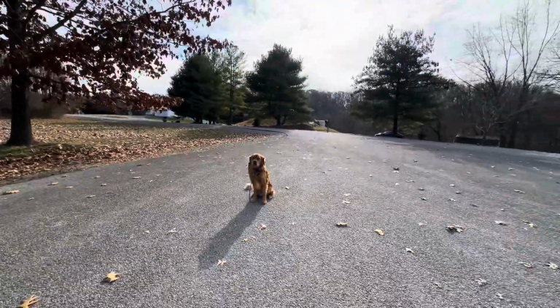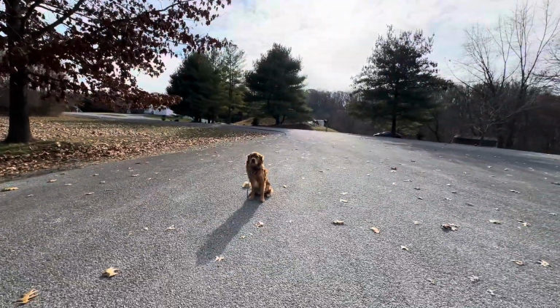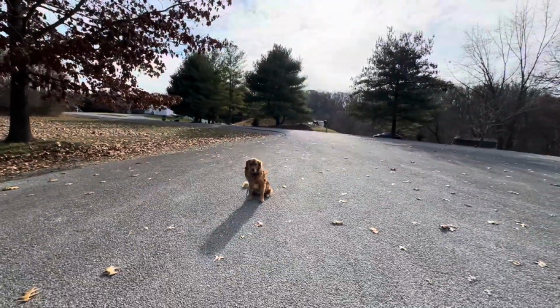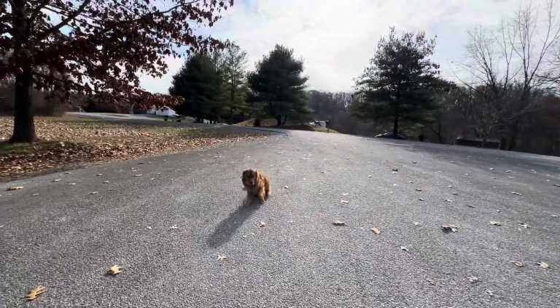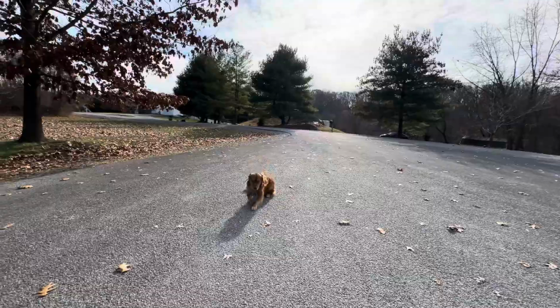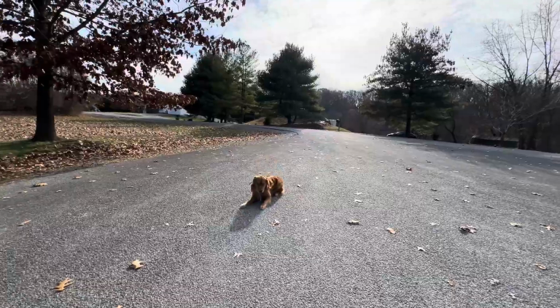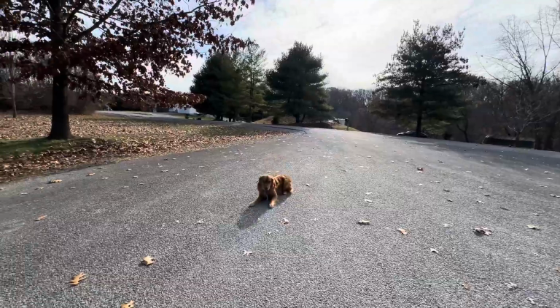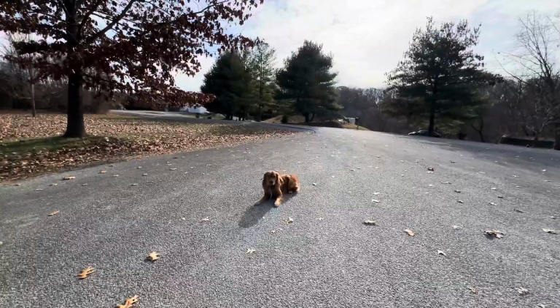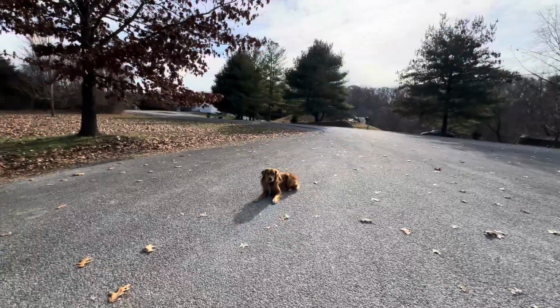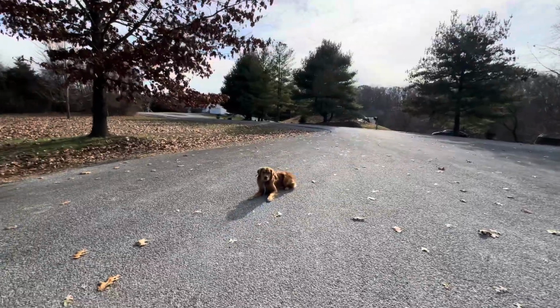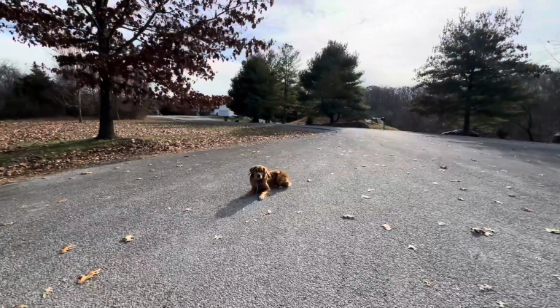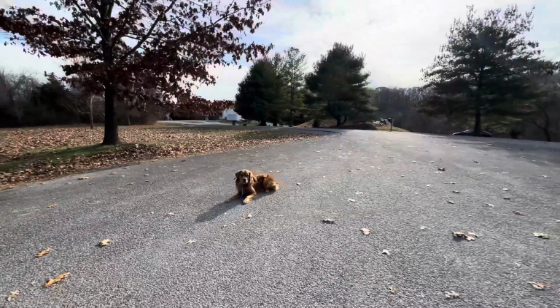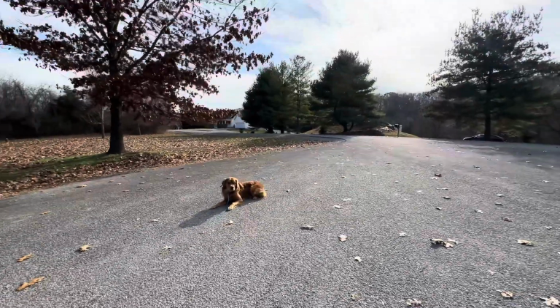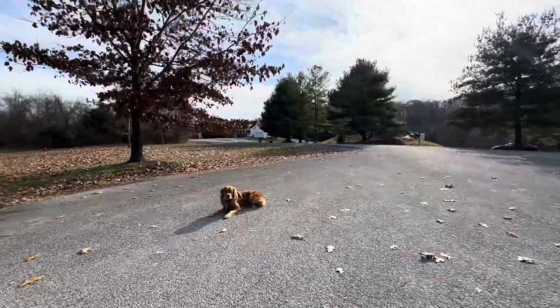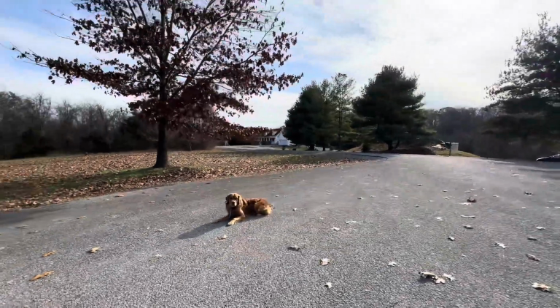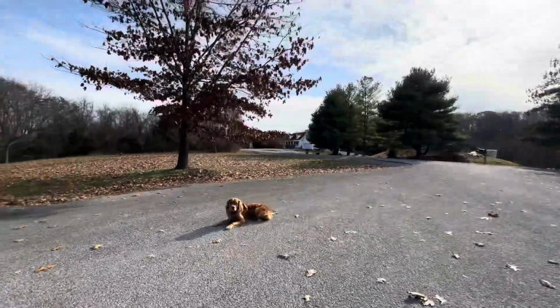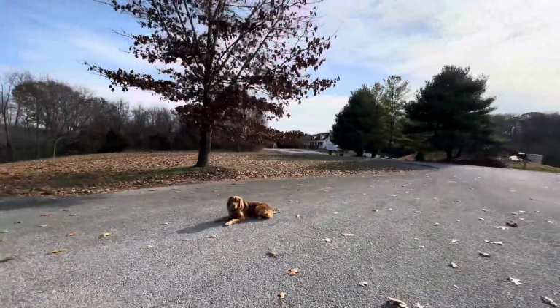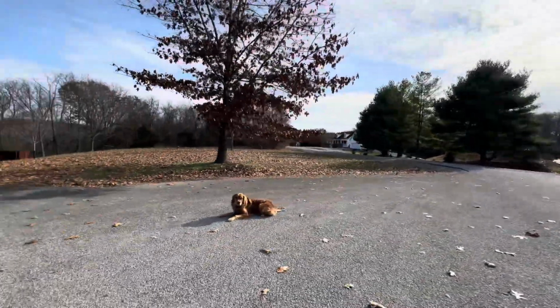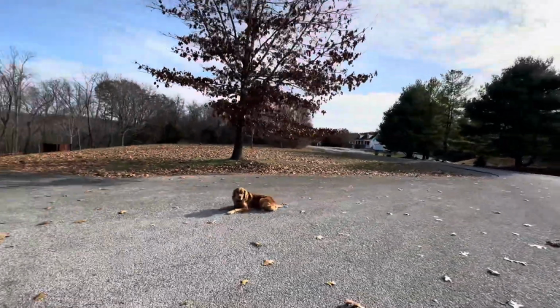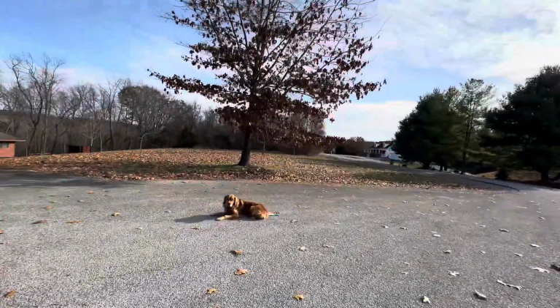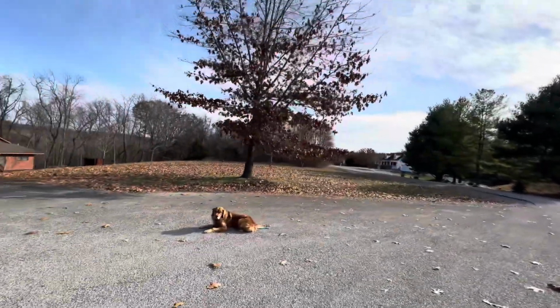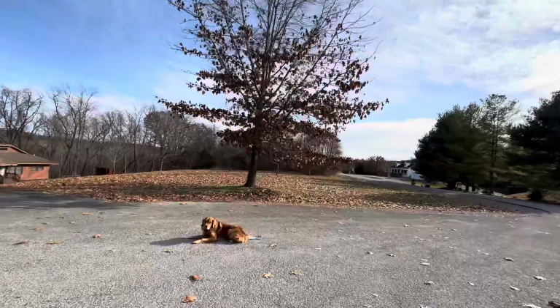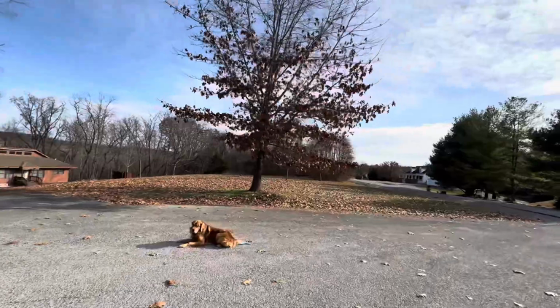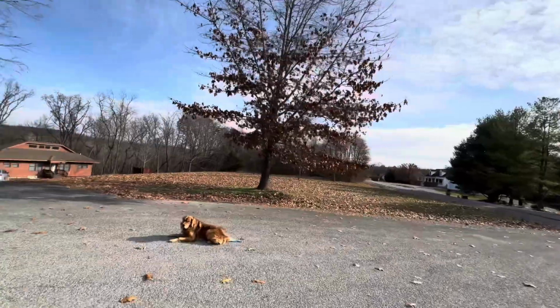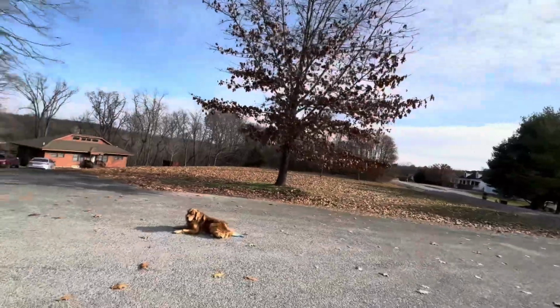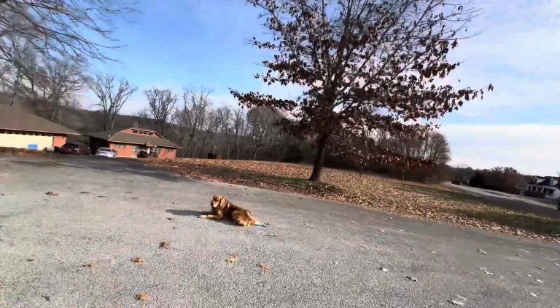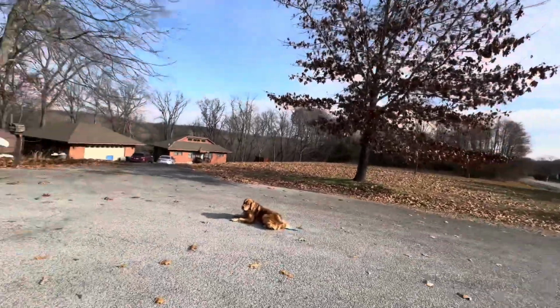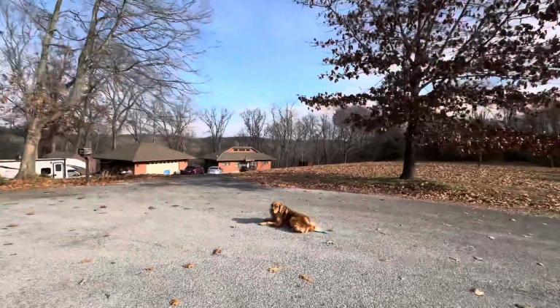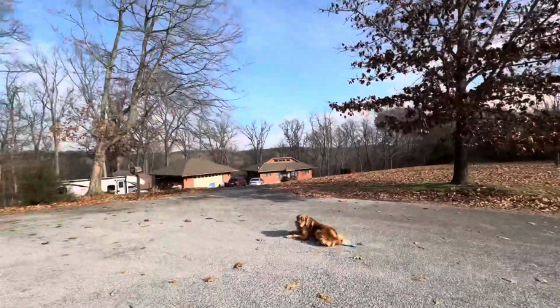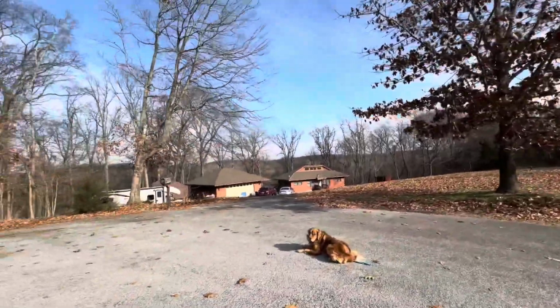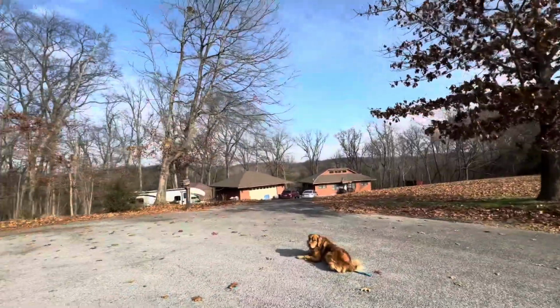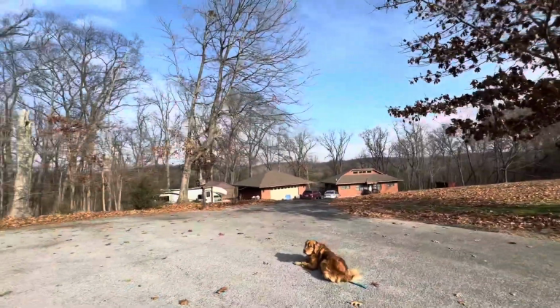Down. And then how we work on impulse control is put him in a stay command and then give some distractions and see how well he can hold up stay.